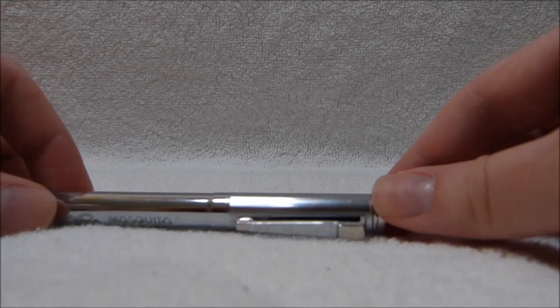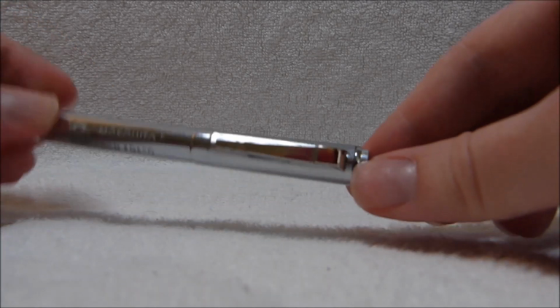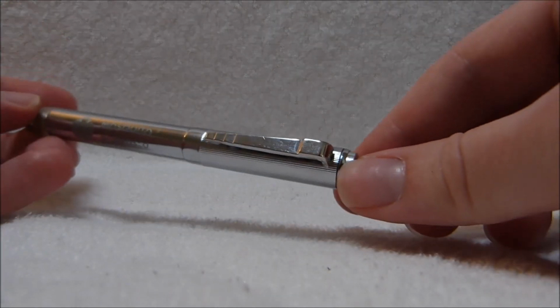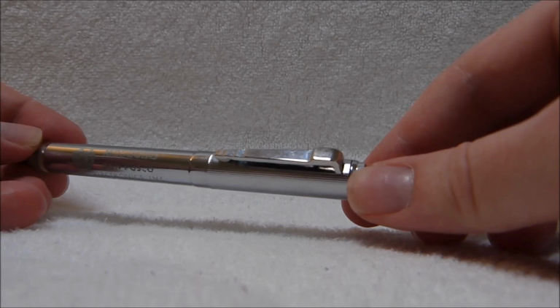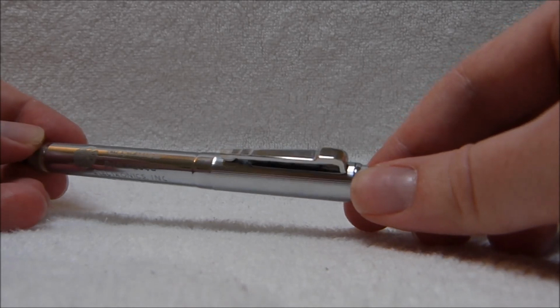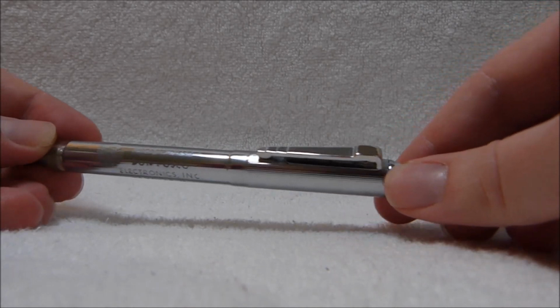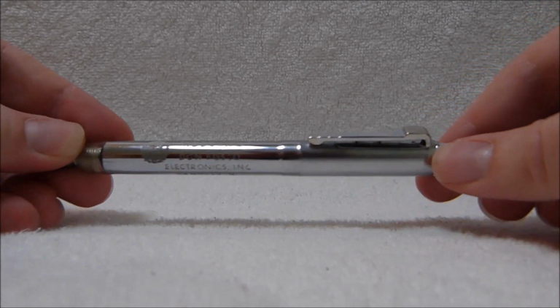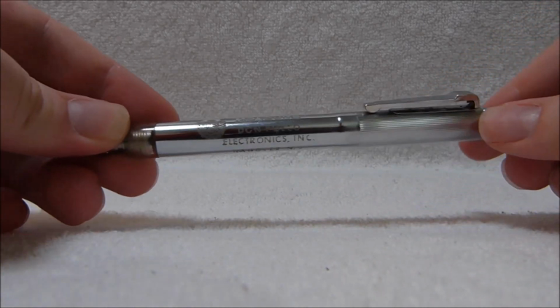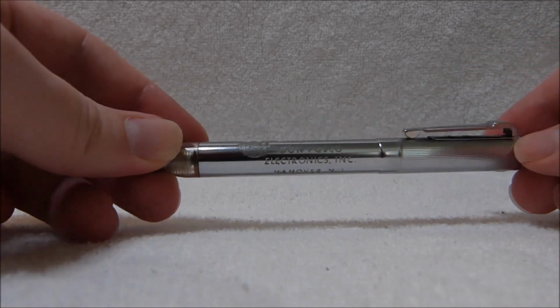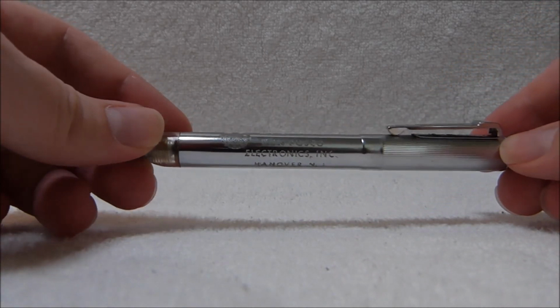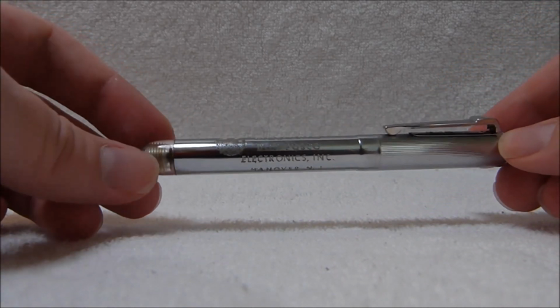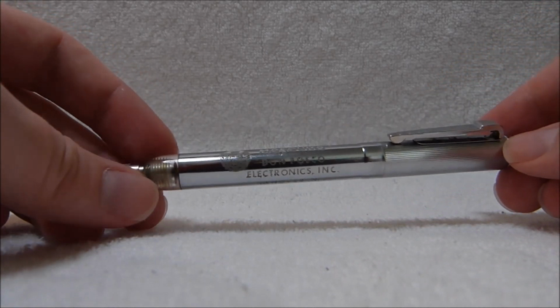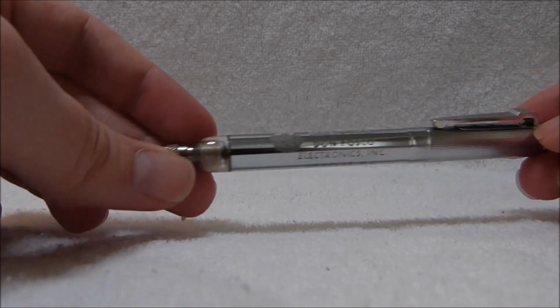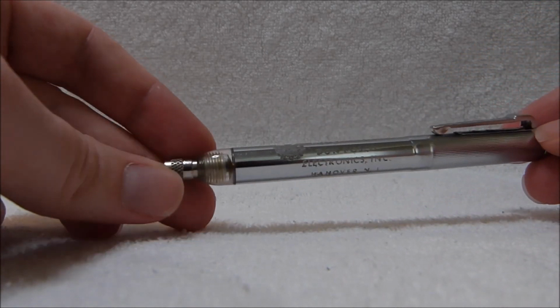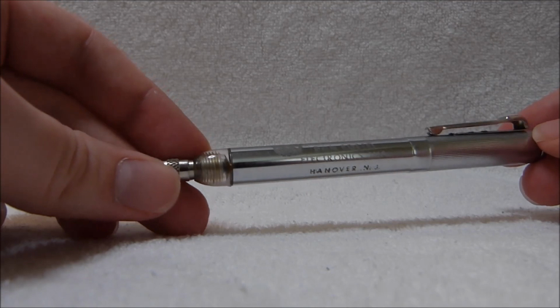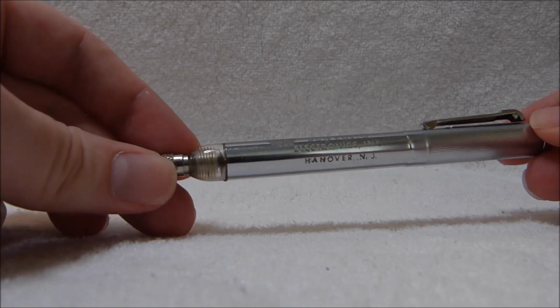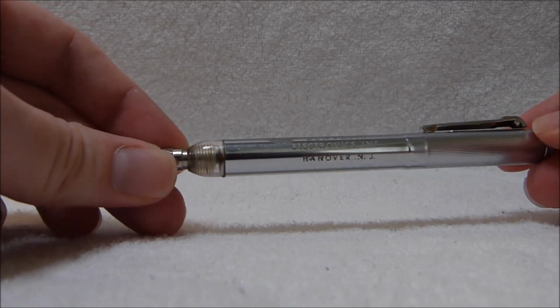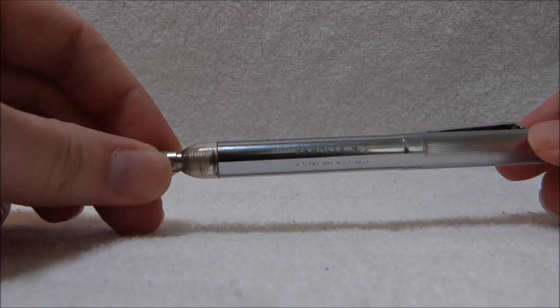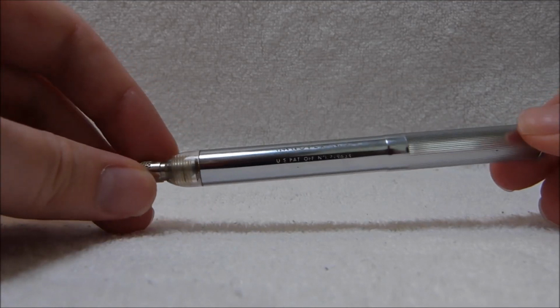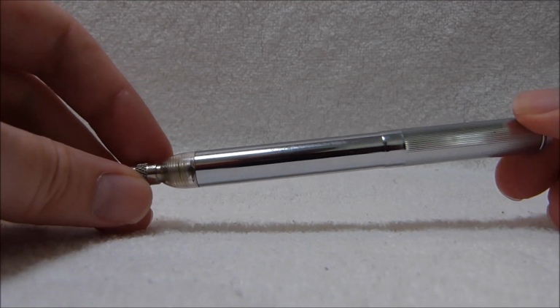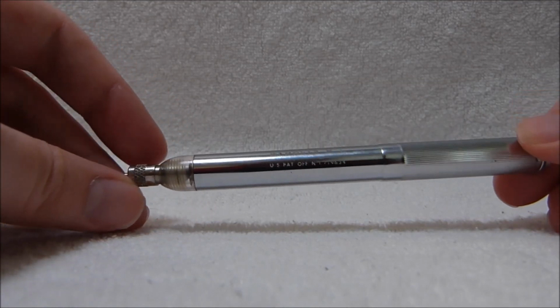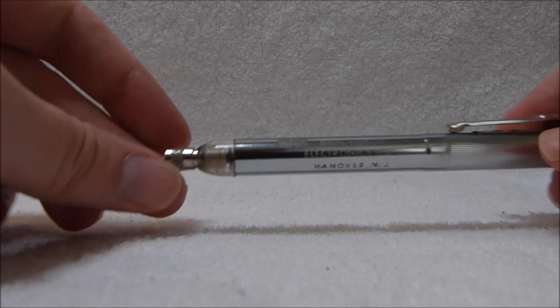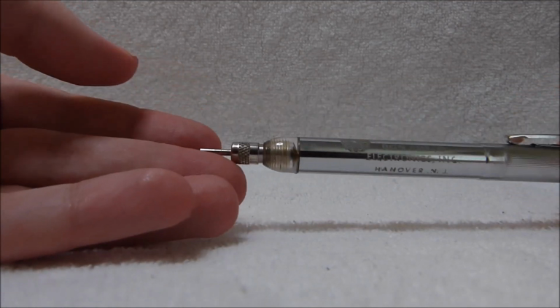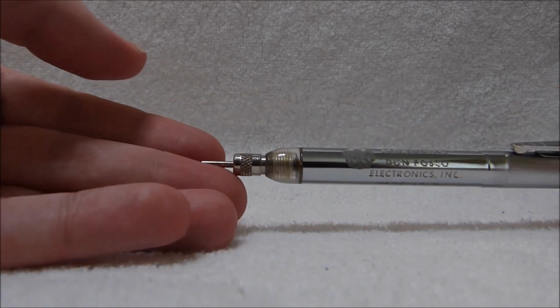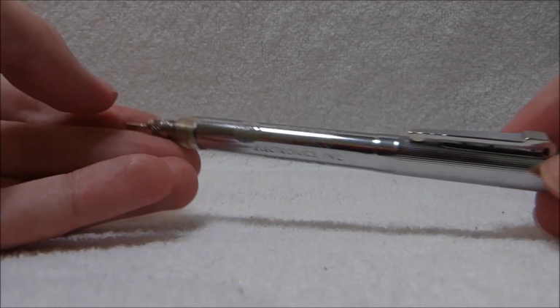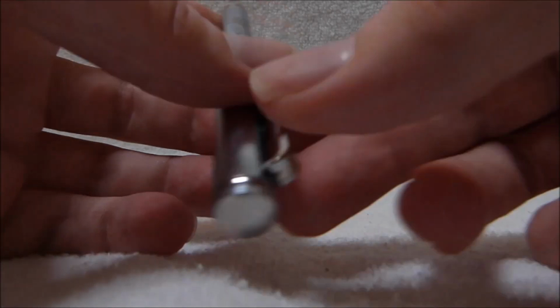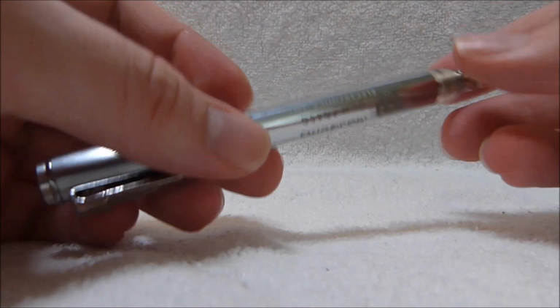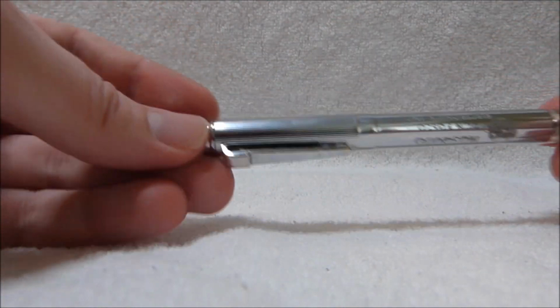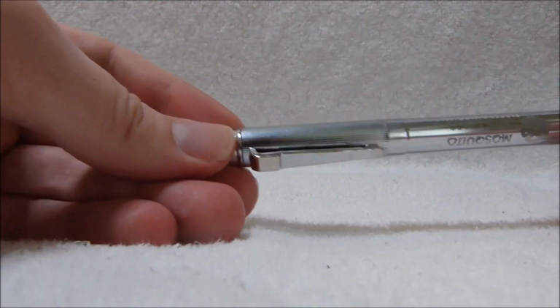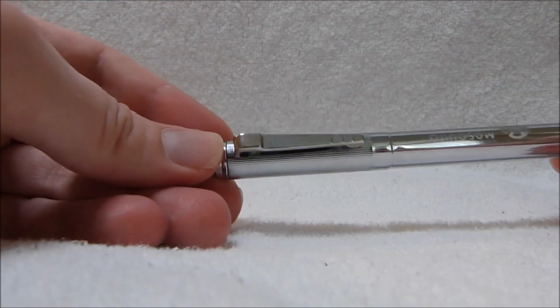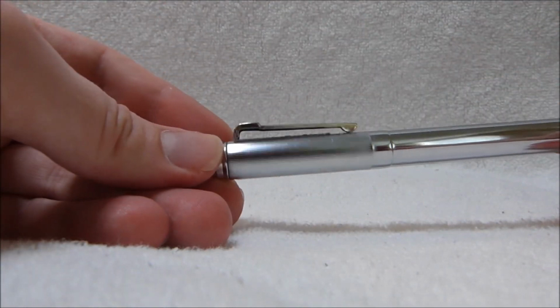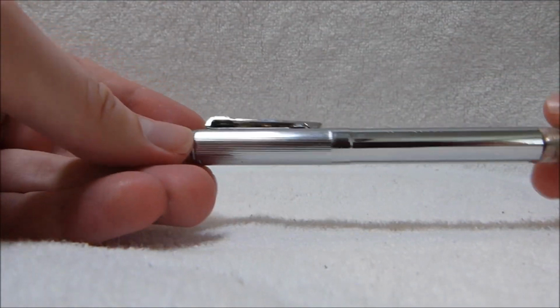This device went on sale starting in 1959 and was sold at least through the 1960s, if not into the 1970s. I don't know exactly when they stopped making it. It's quite a compact device, especially for 1959.